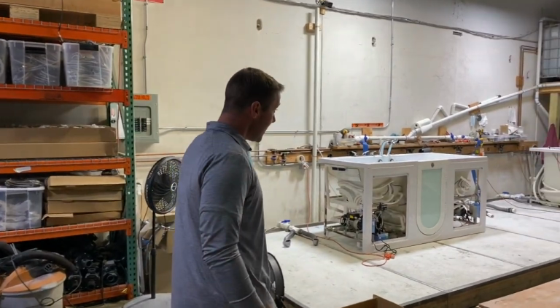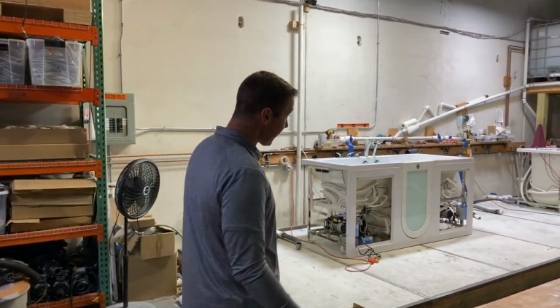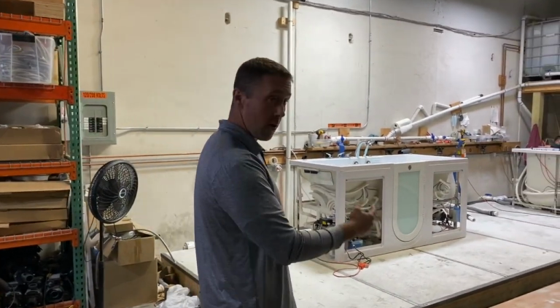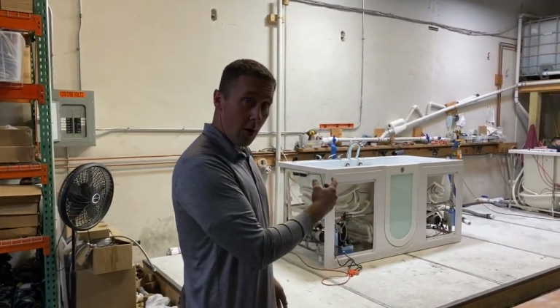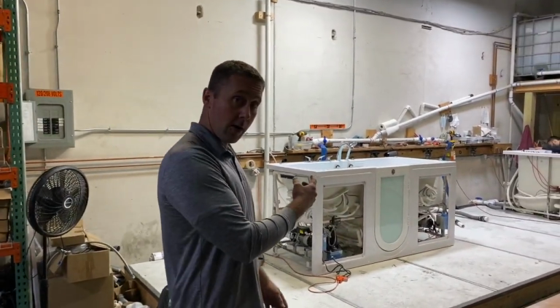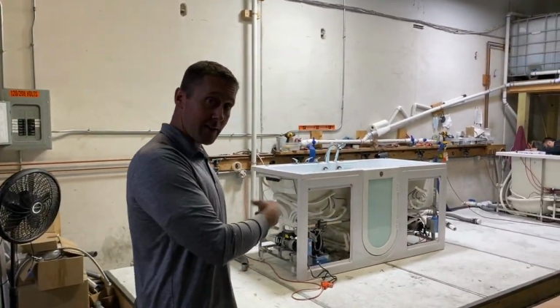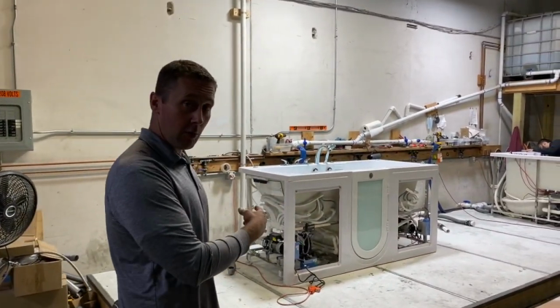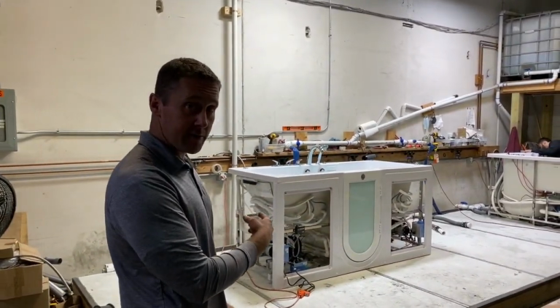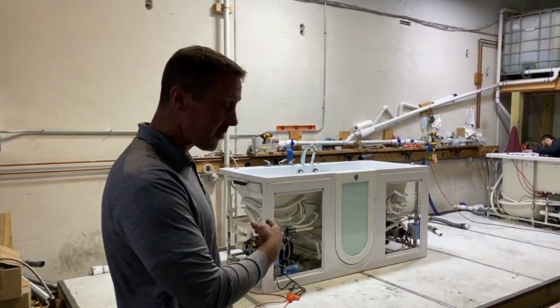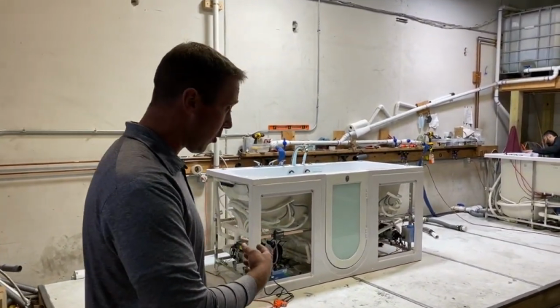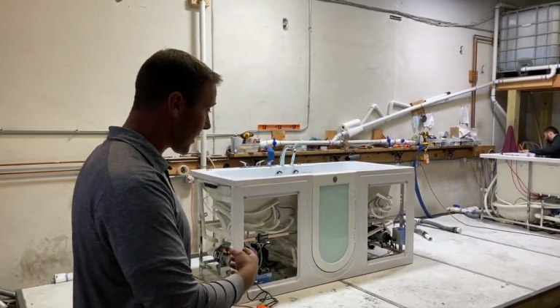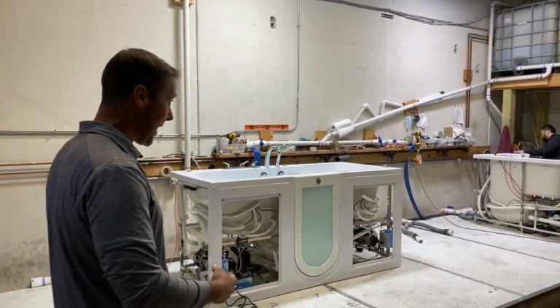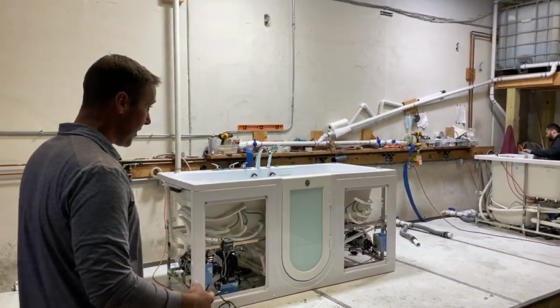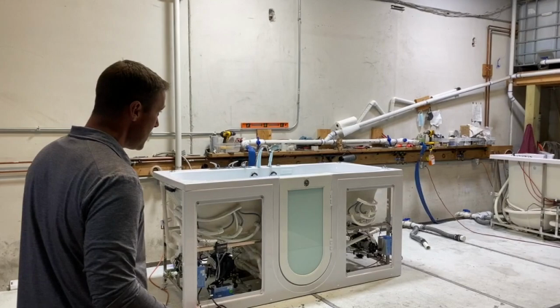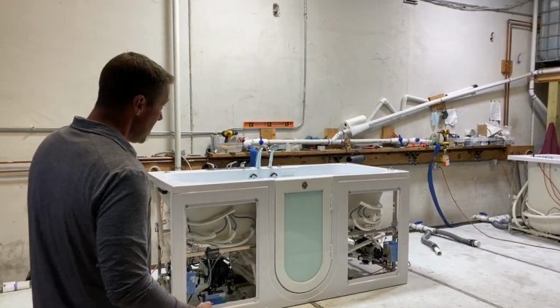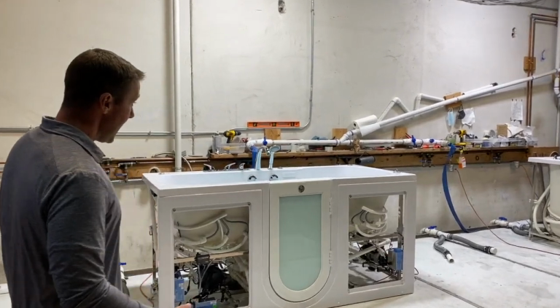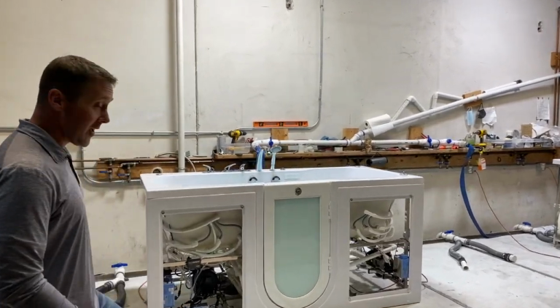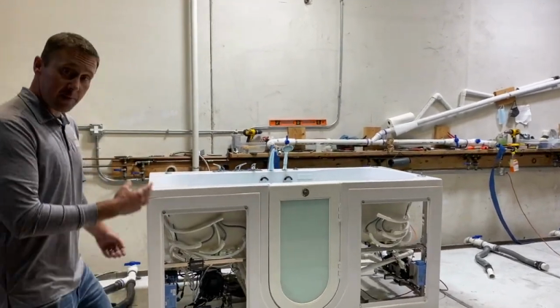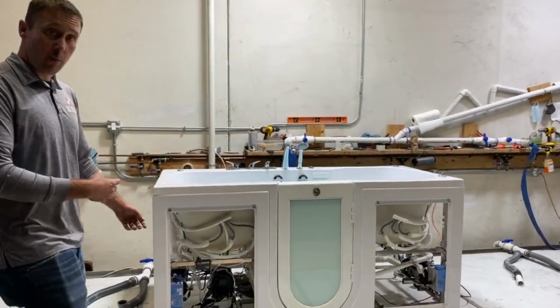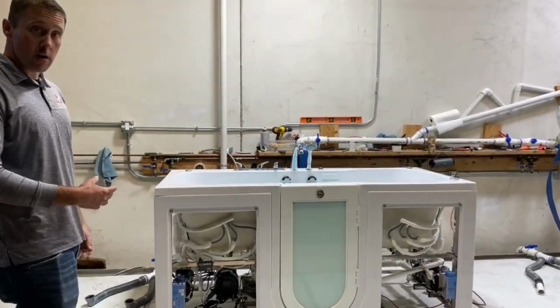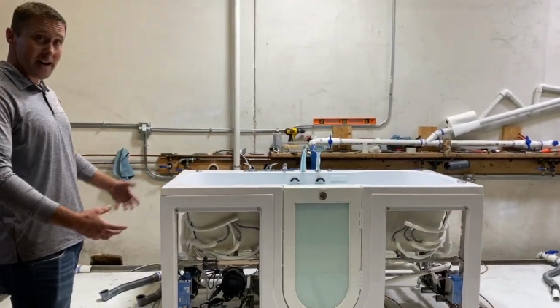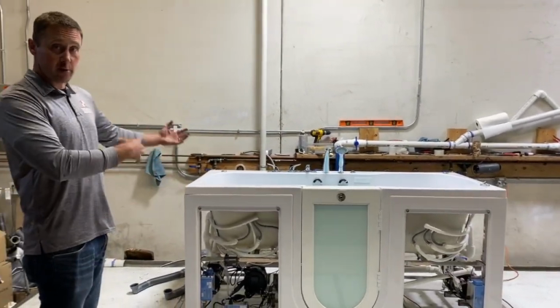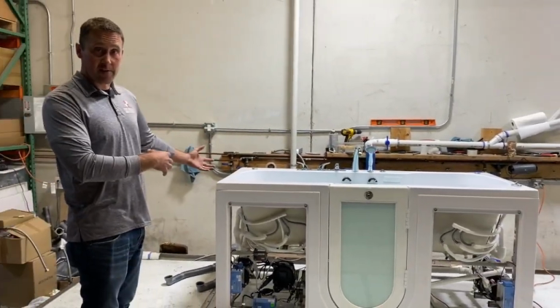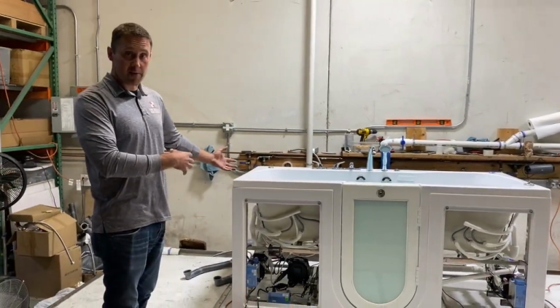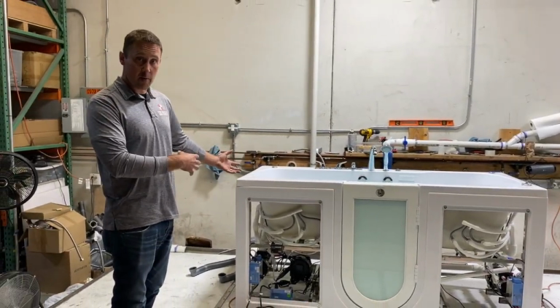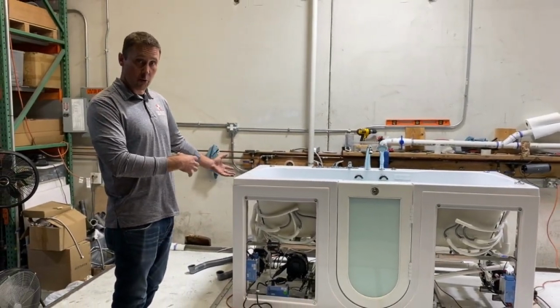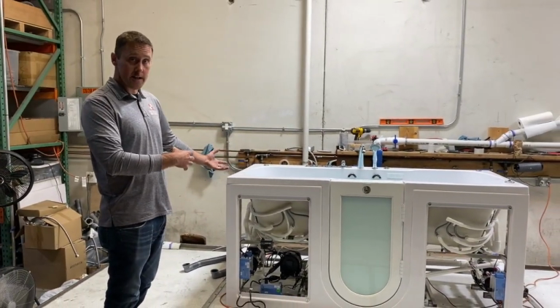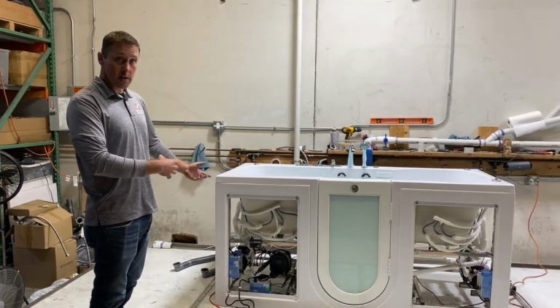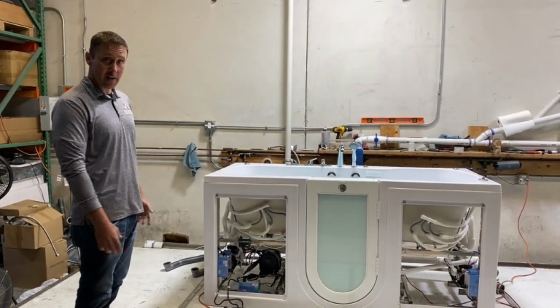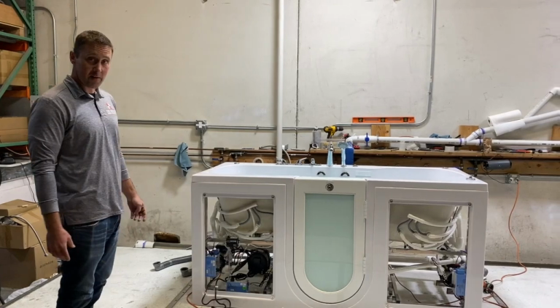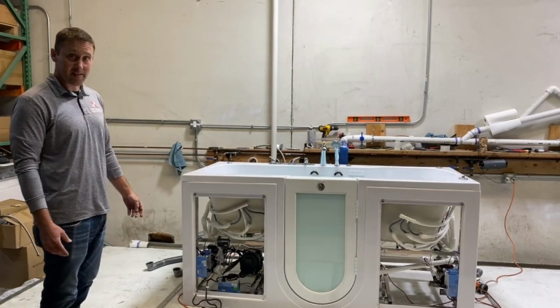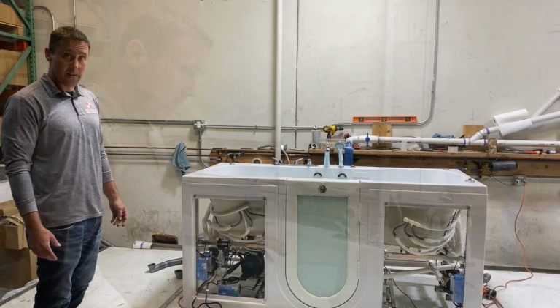This is our extra-large two-seater walk-in bathtub, and it's full of water — we can actually see some of the systems running while it's in the testing phase.